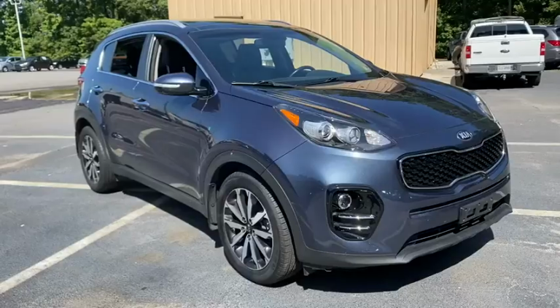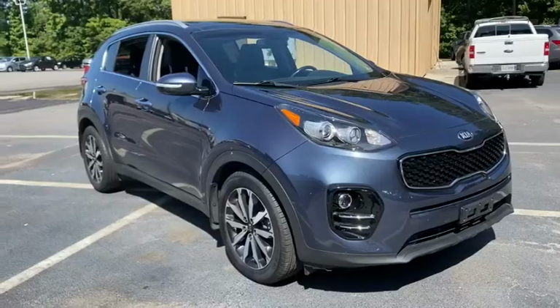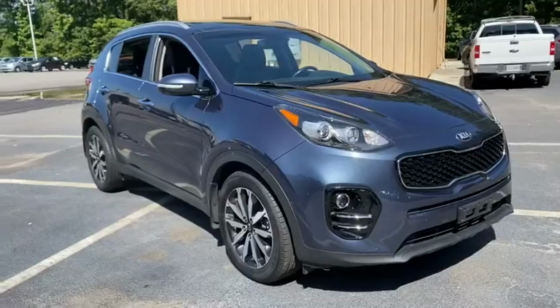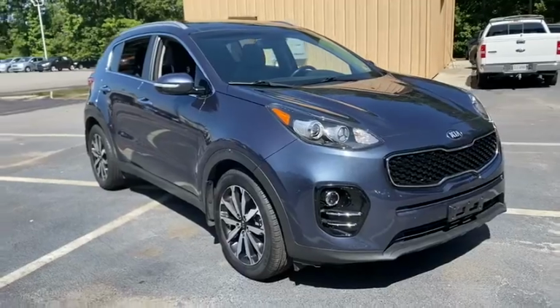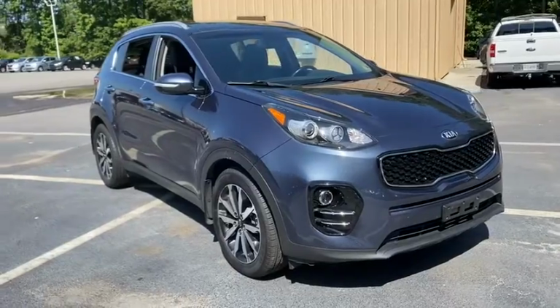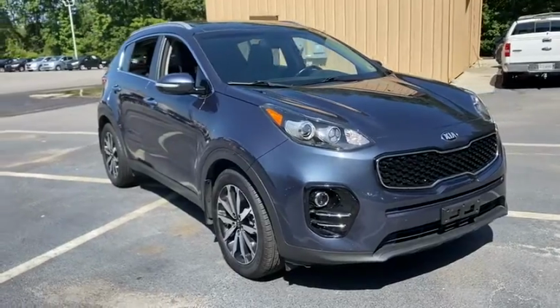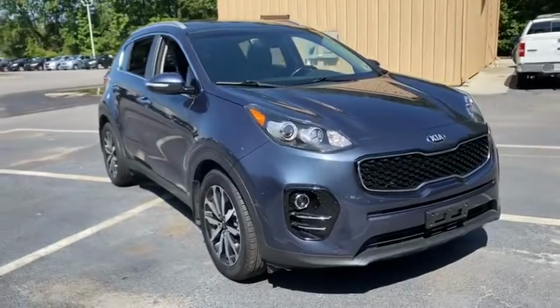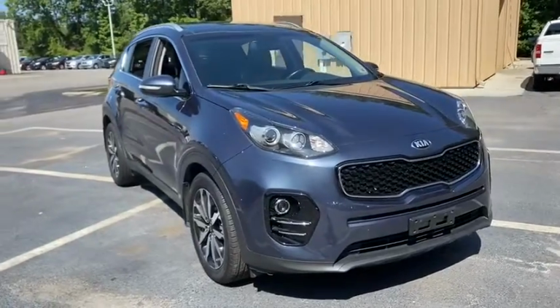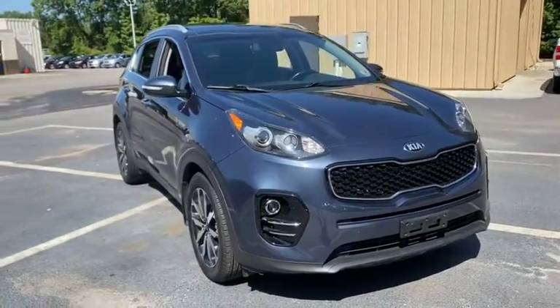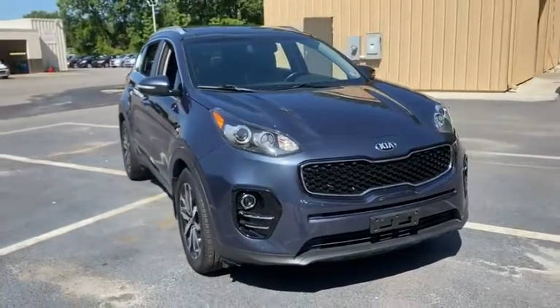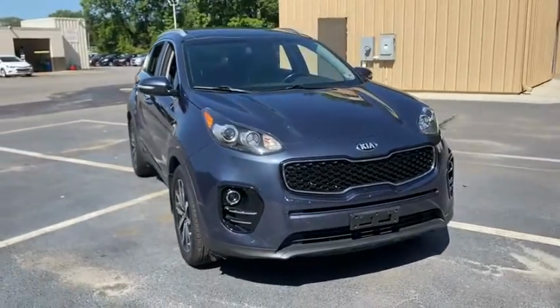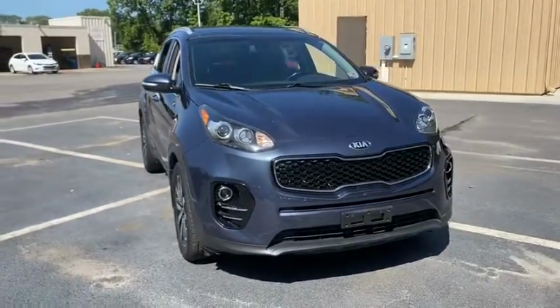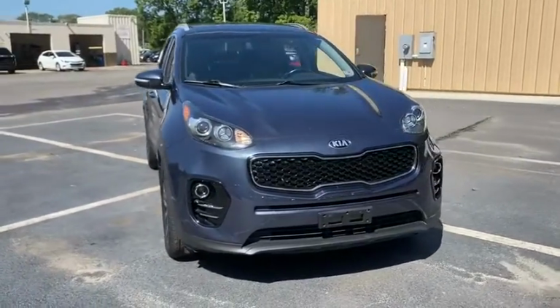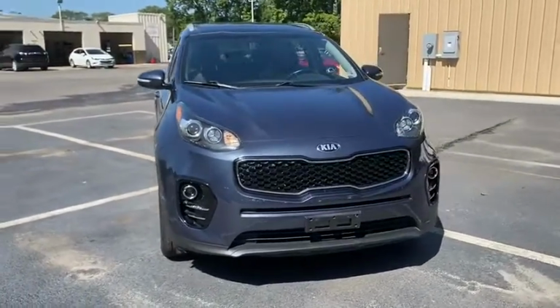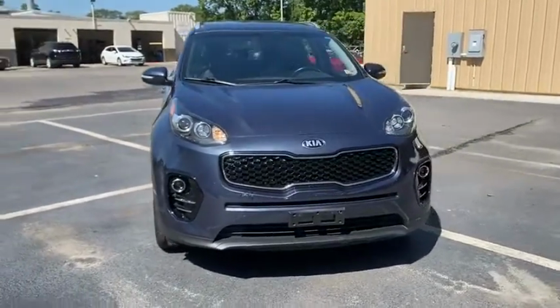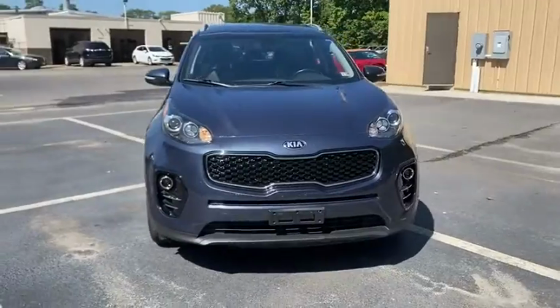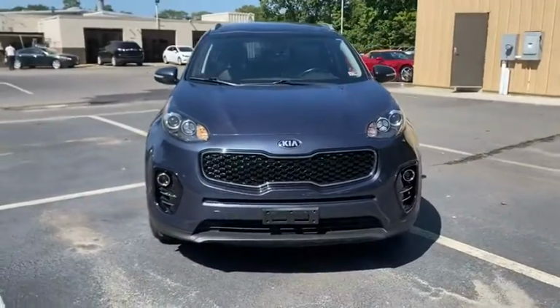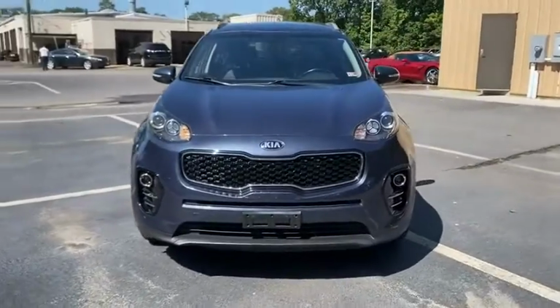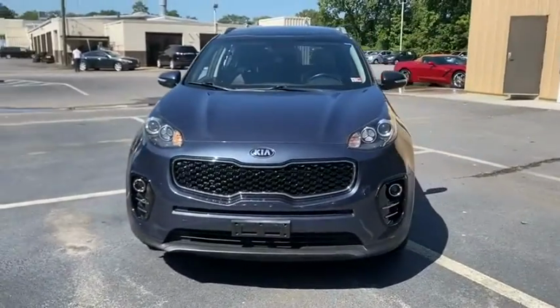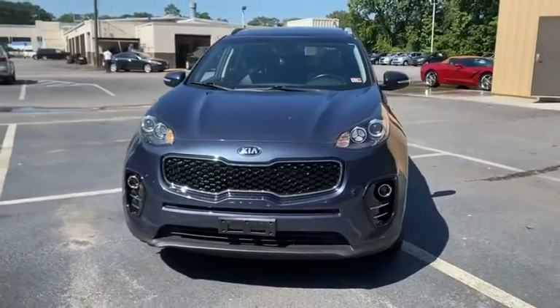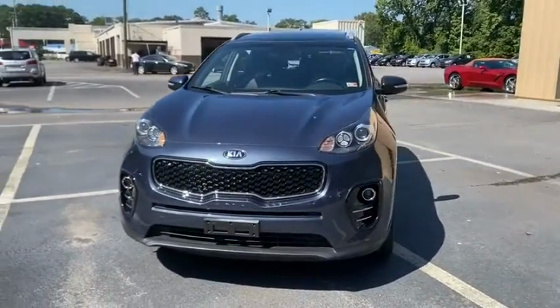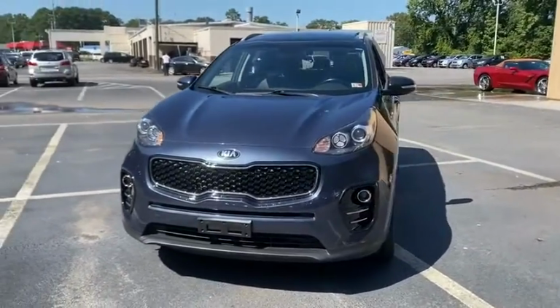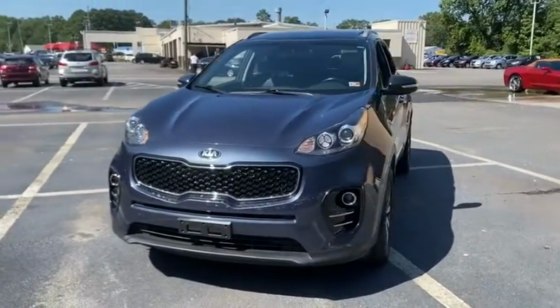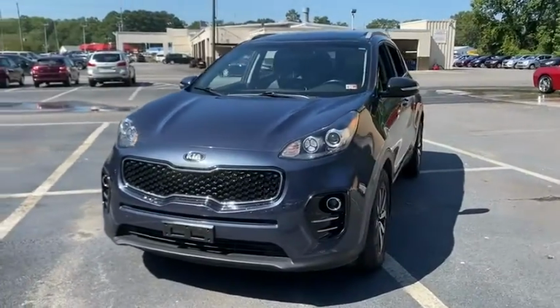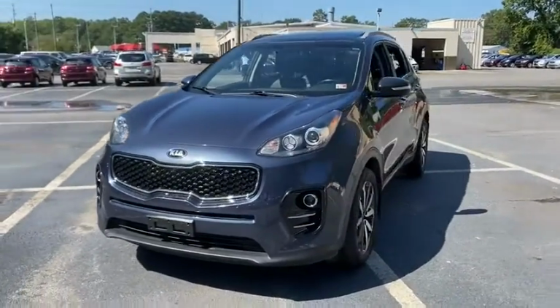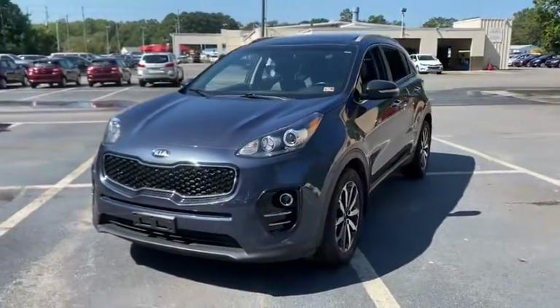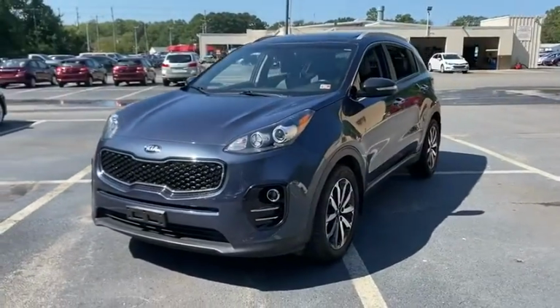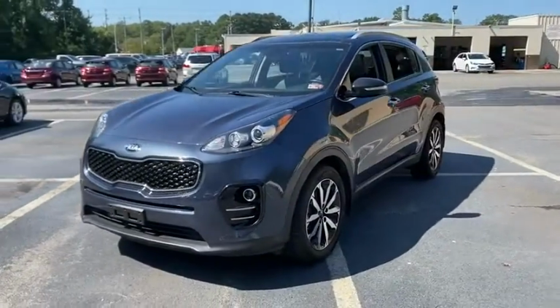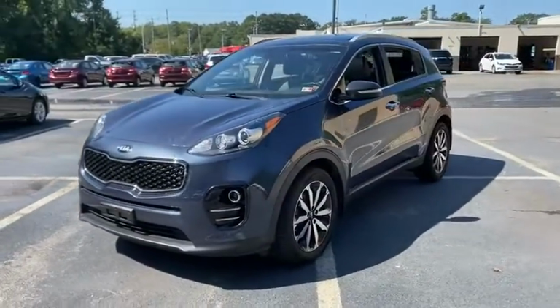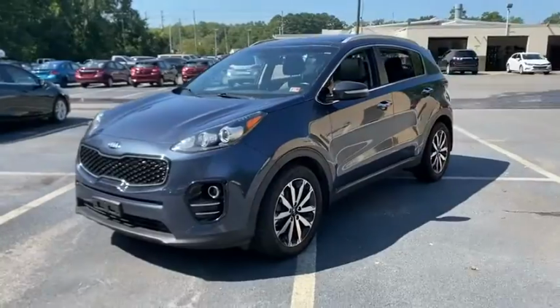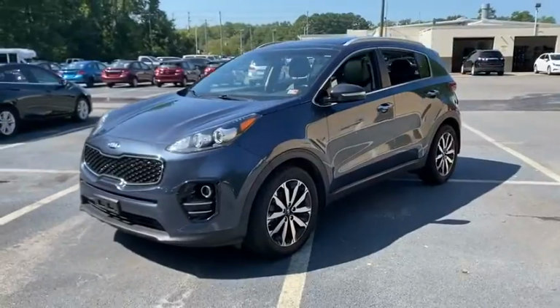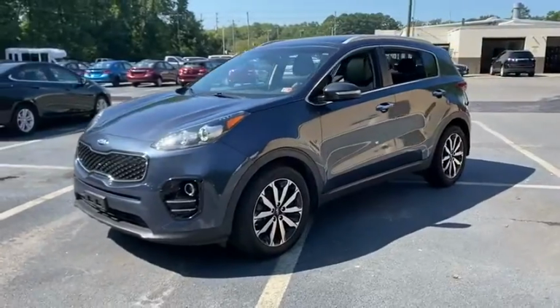Take a ride in the 2017 Kia Sportage. With its sleek and stylish exterior and its roomy, feature-laden interior, the Sportage both looks good and performs well on the road.